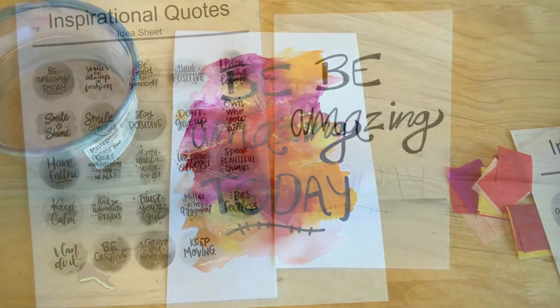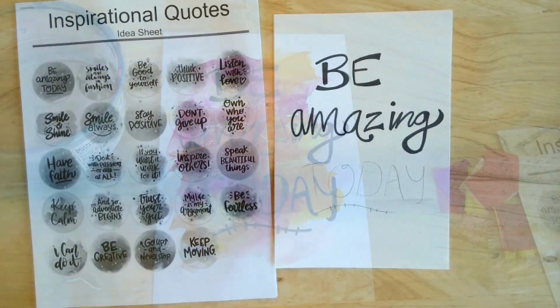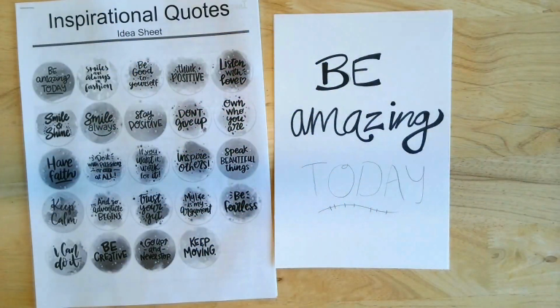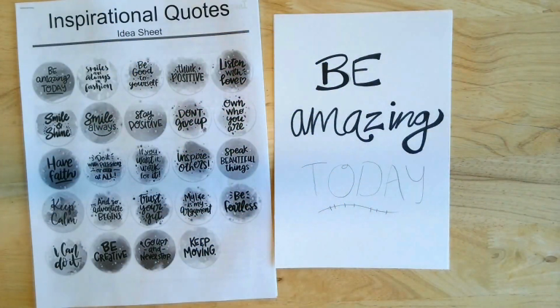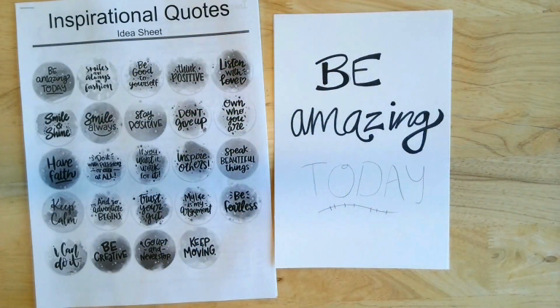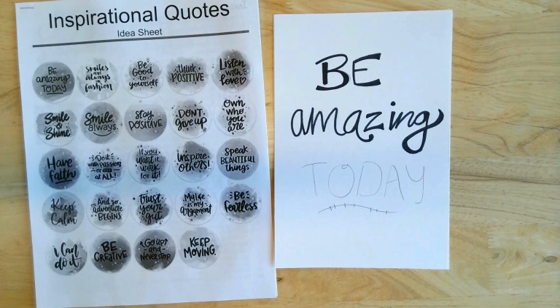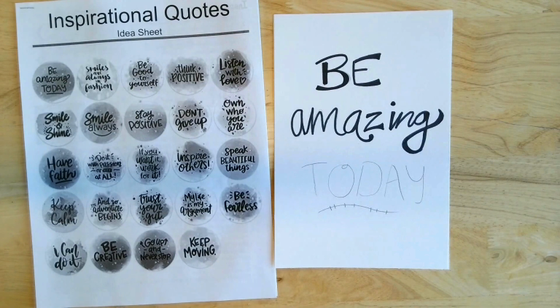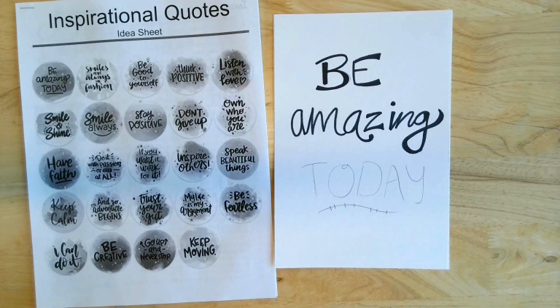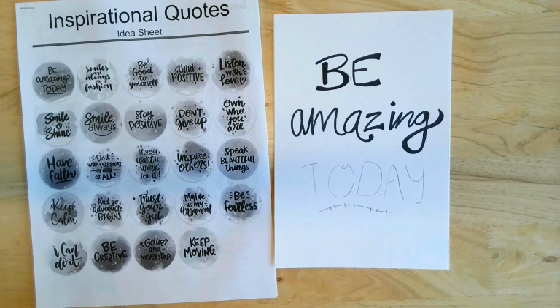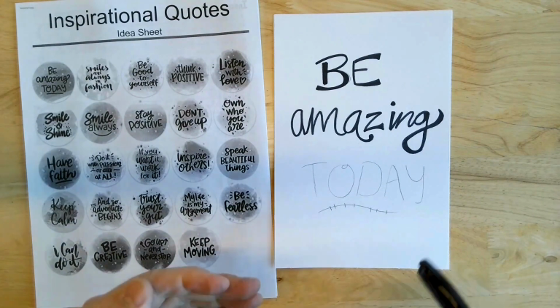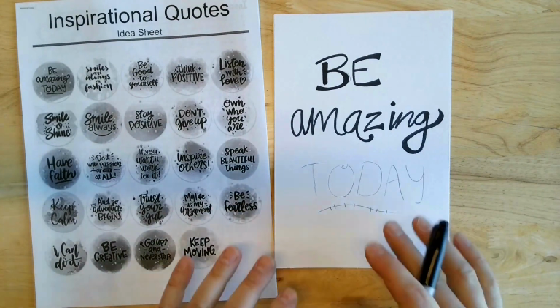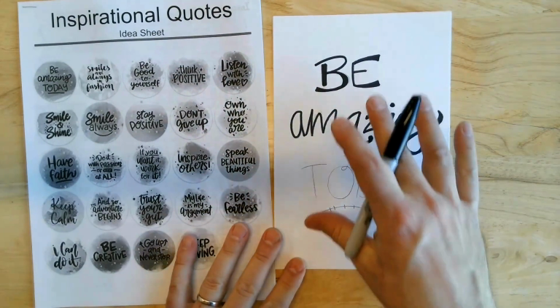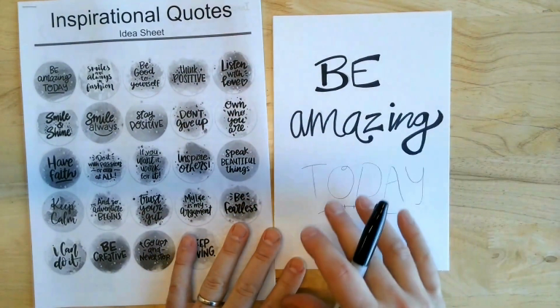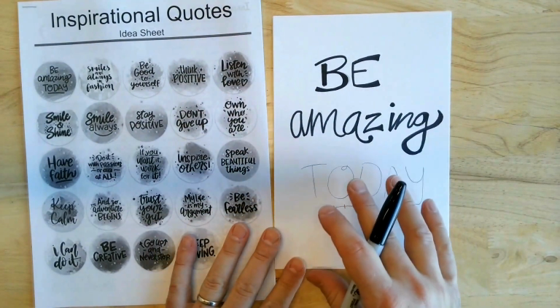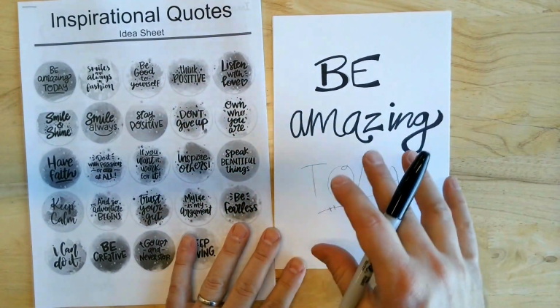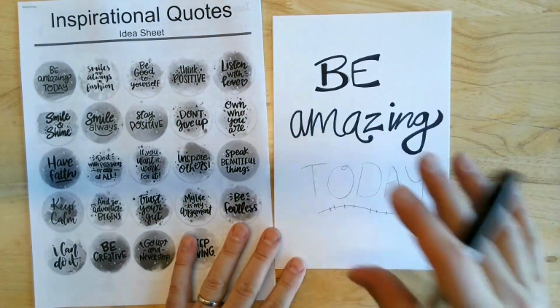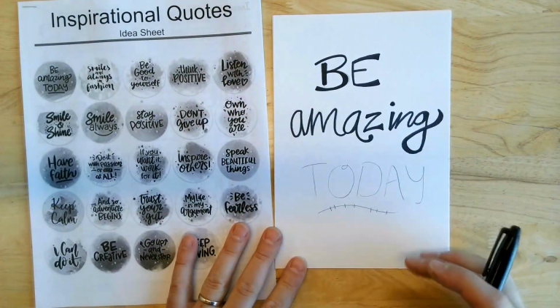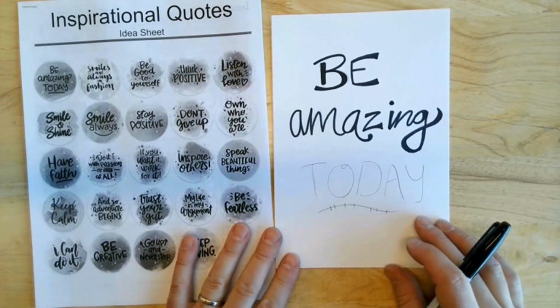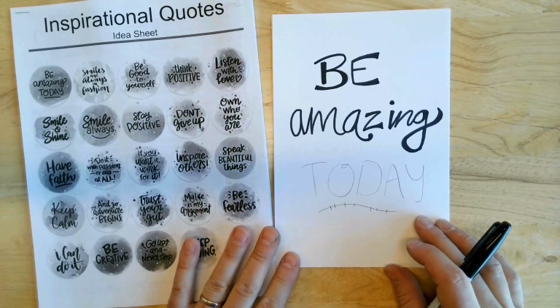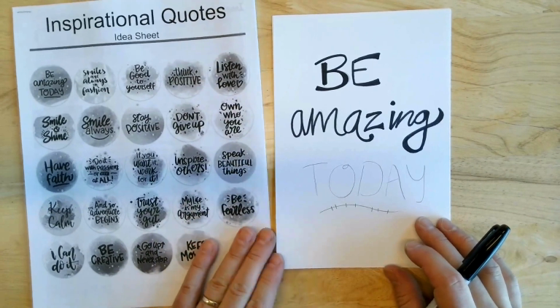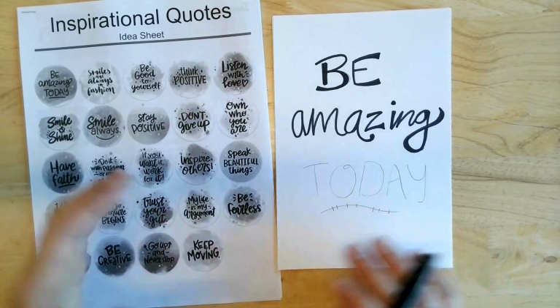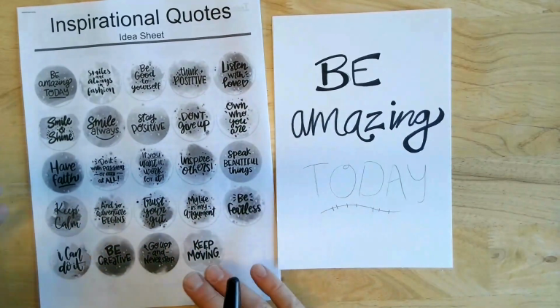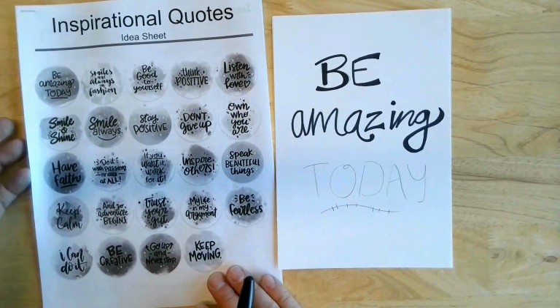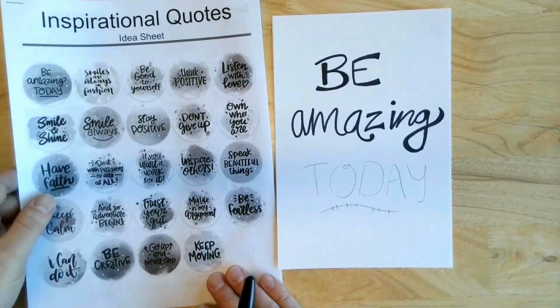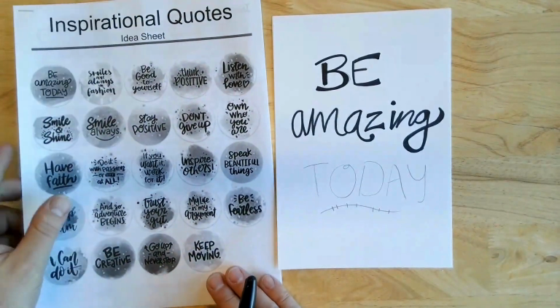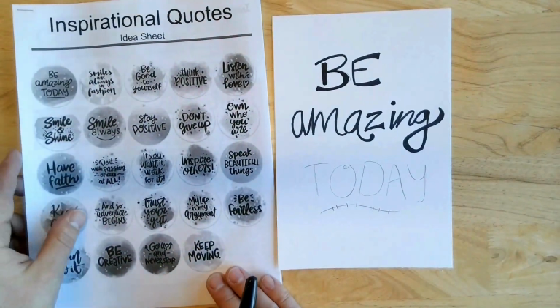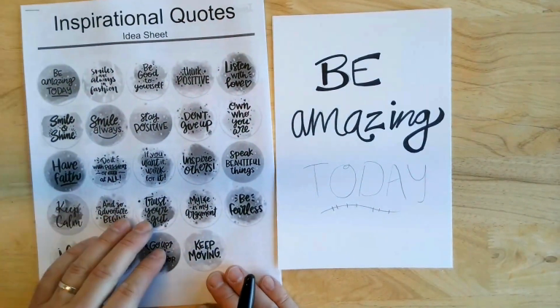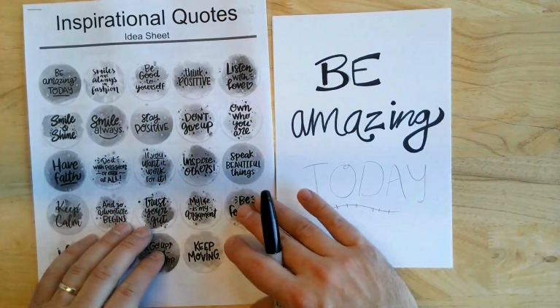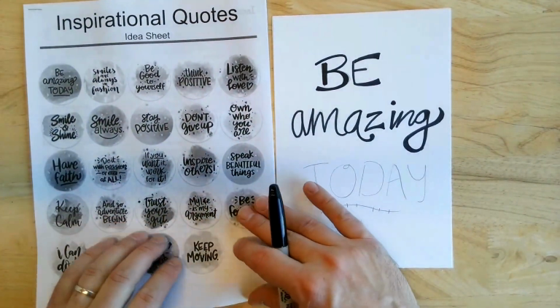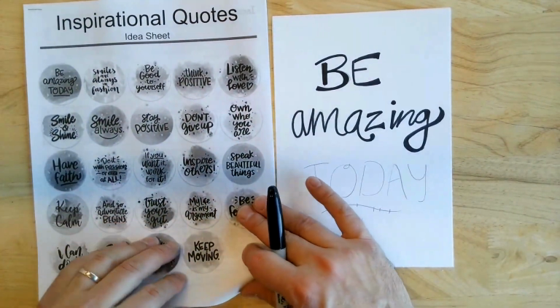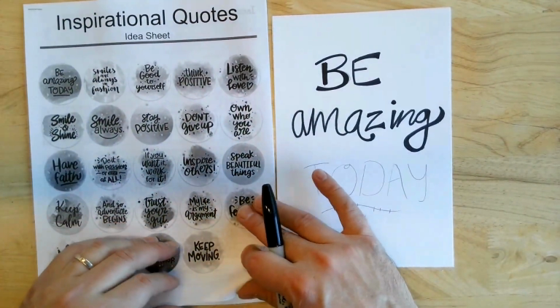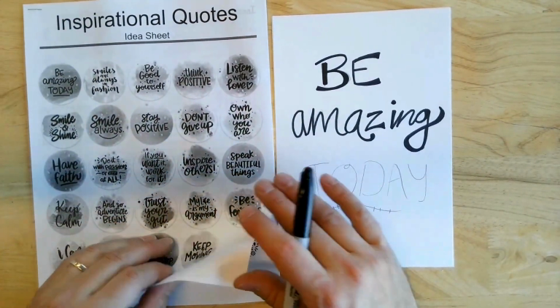Today I'm going to show you how to do these inspirational quotes and you're going to do some watercolor effects on tap with some tissue paper. The first thing you're going to do is pick out a quote from here, one that you like, one that stands out to you.